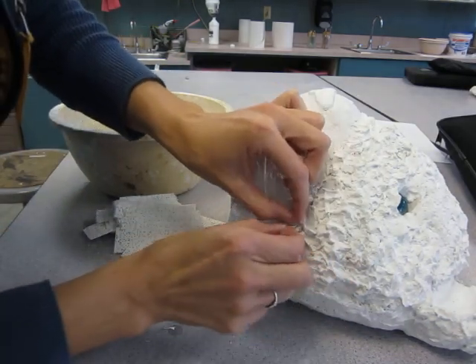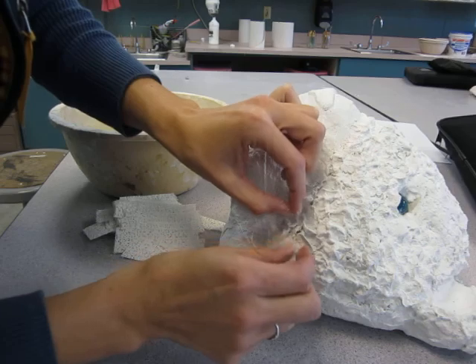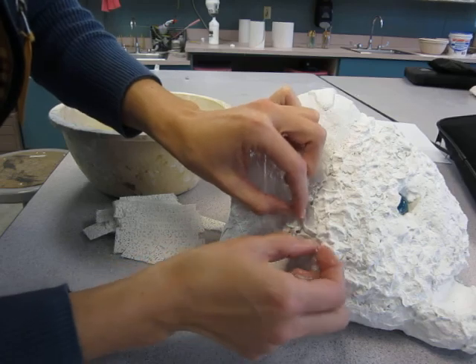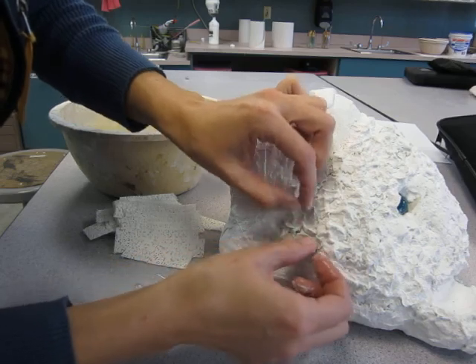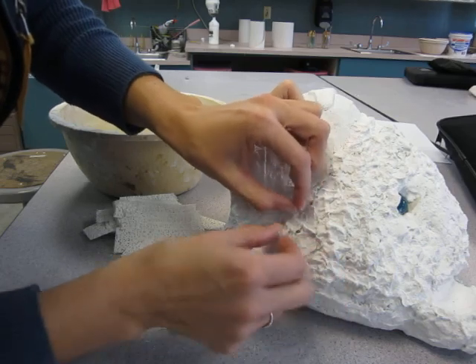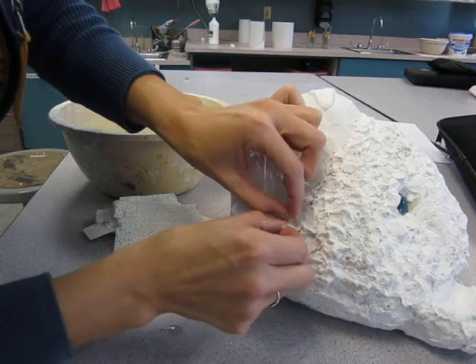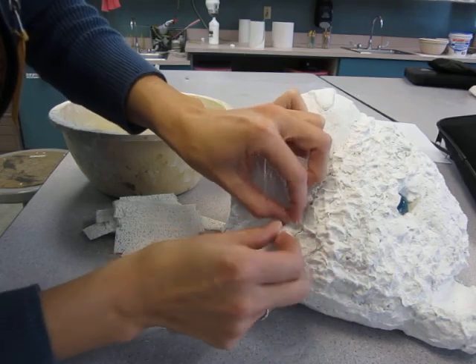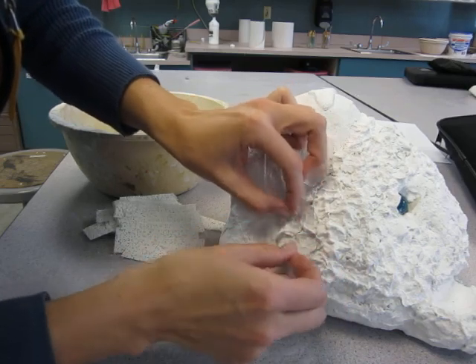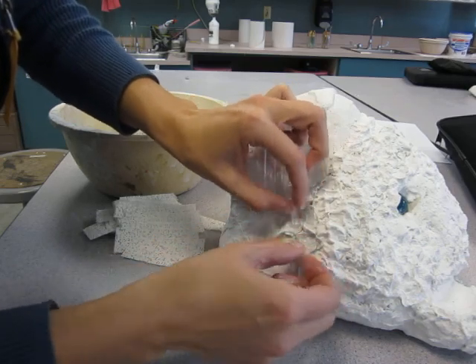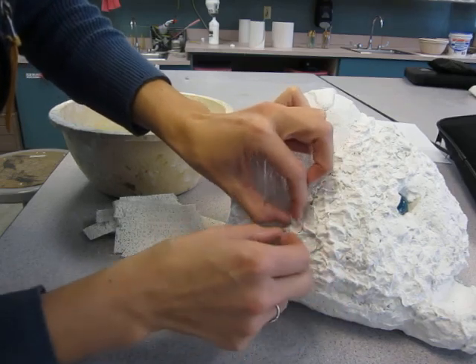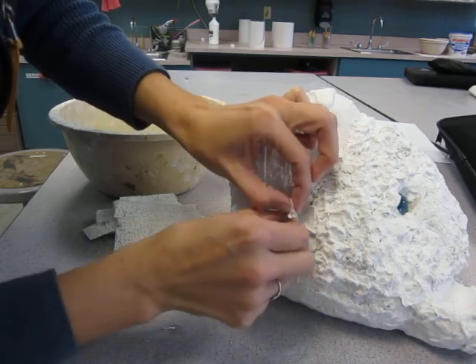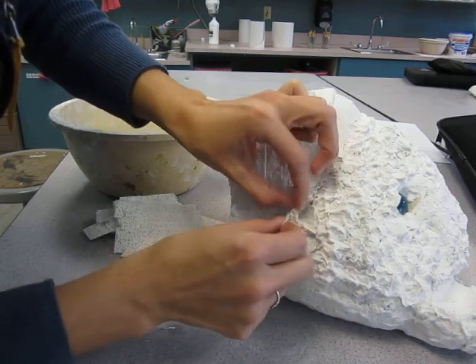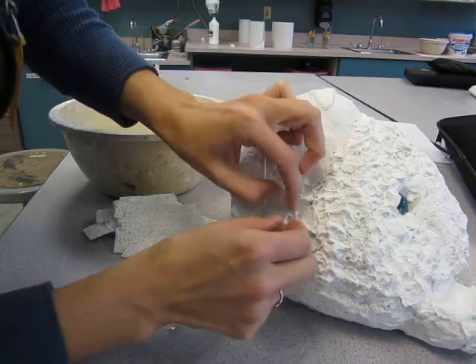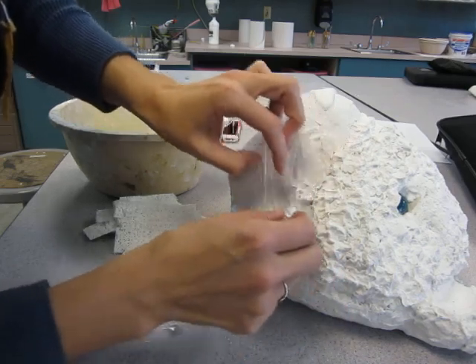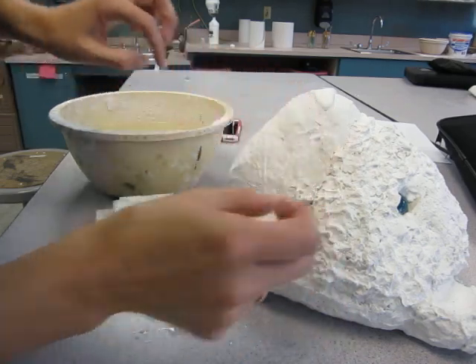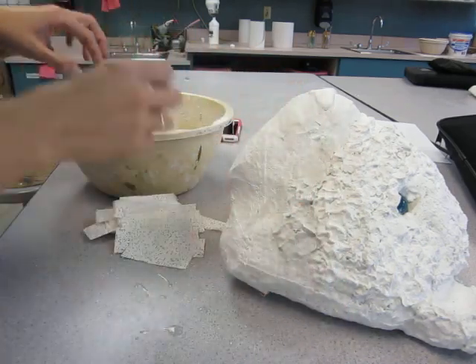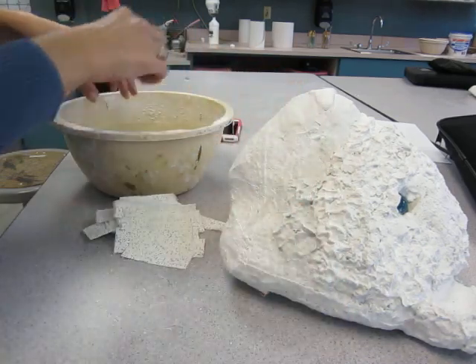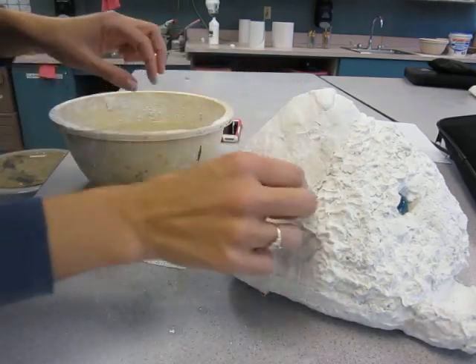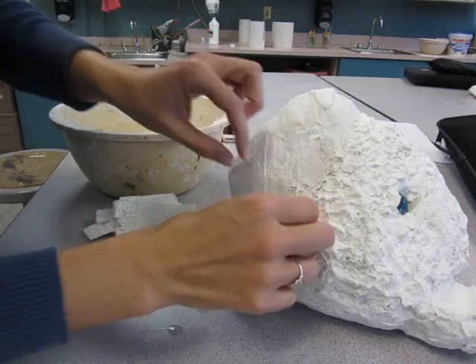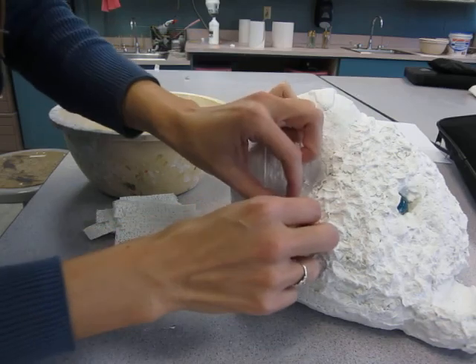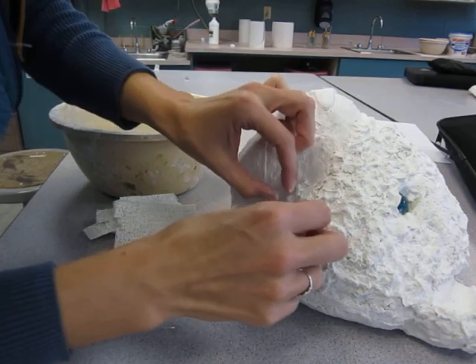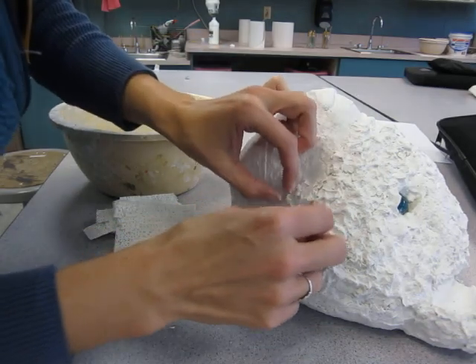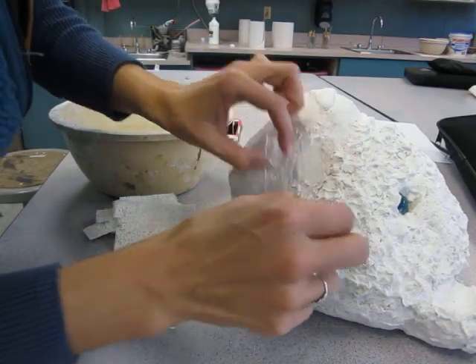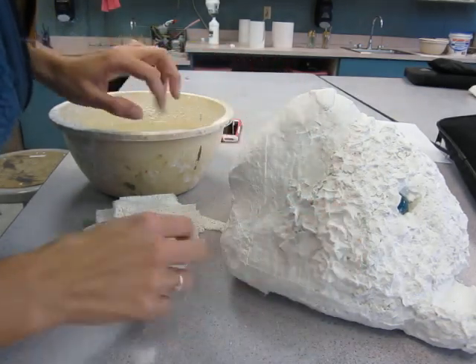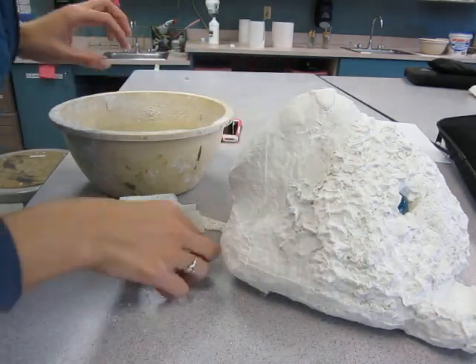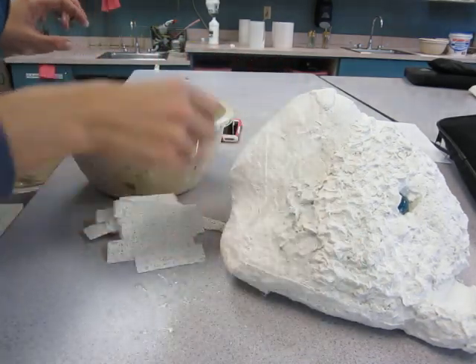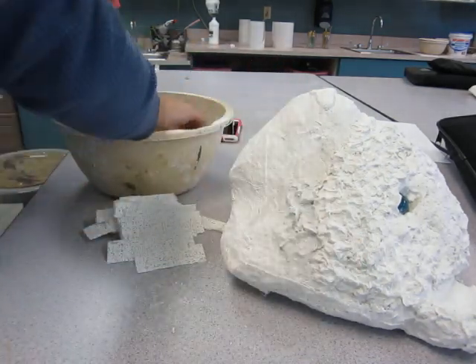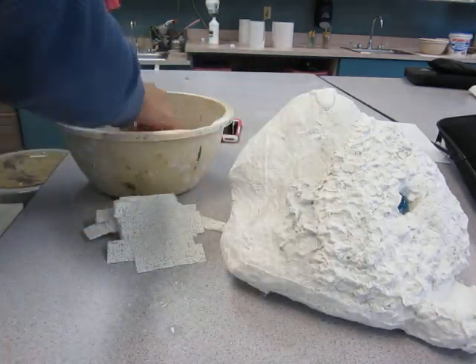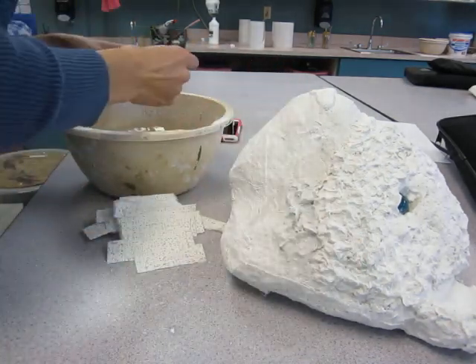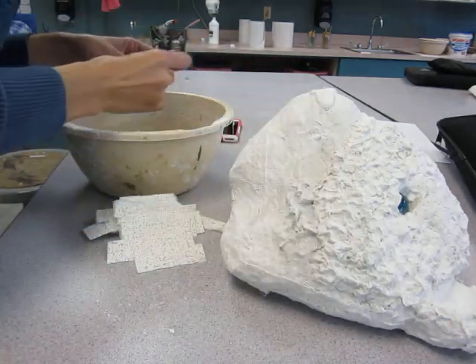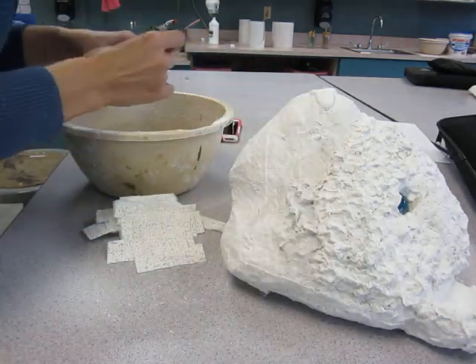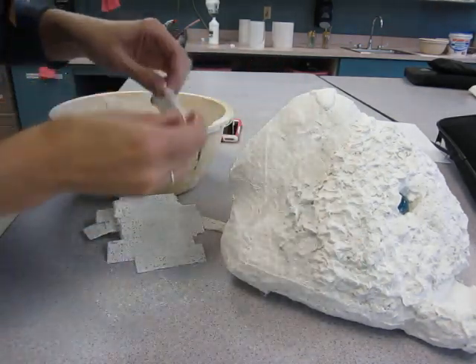And then continue that, let it dry, and then you could either add the joint compound, like I said, or start painting. All right, I'm doing all this actually.